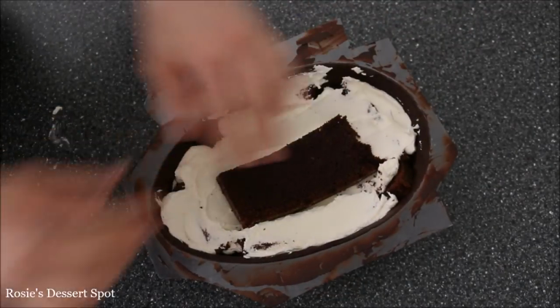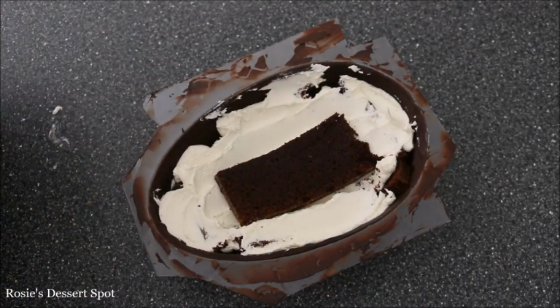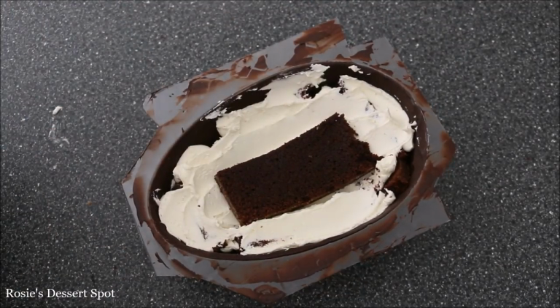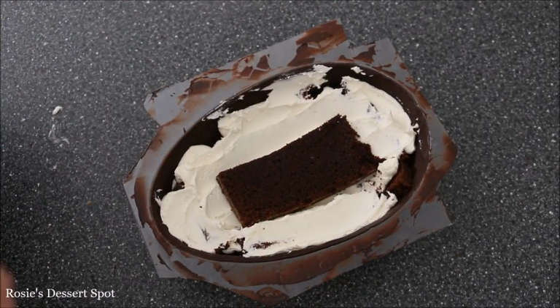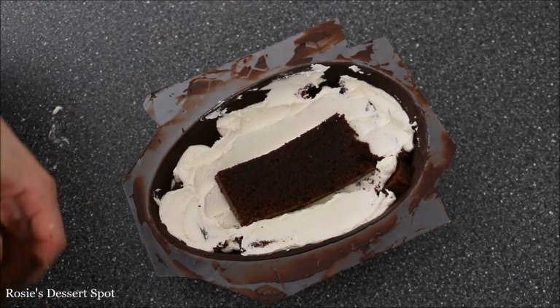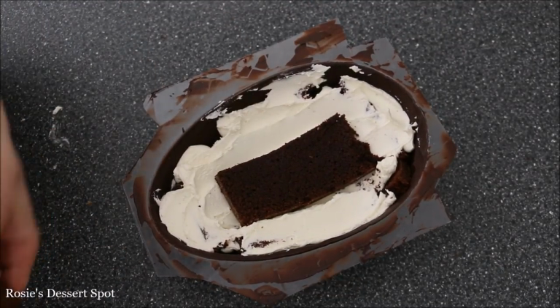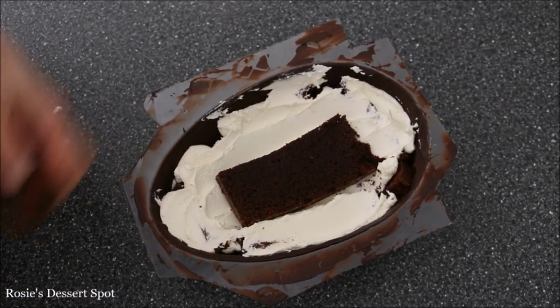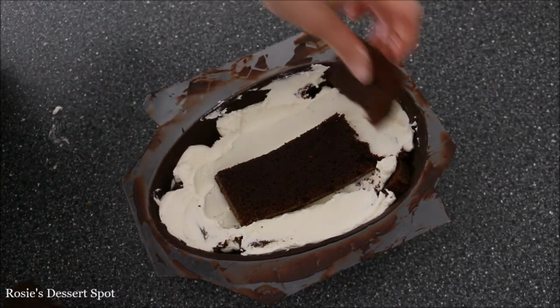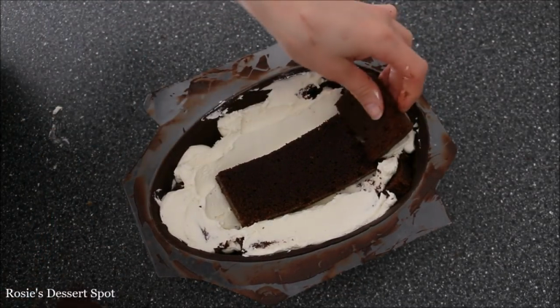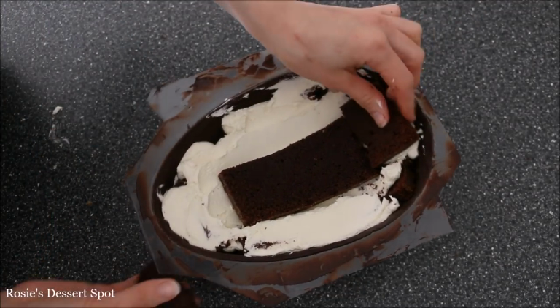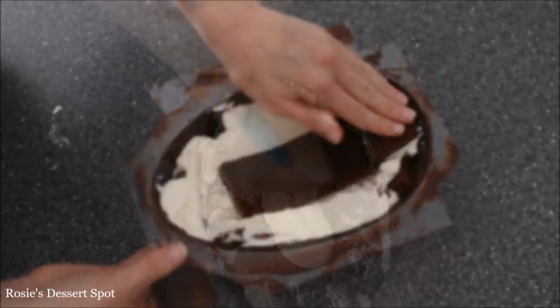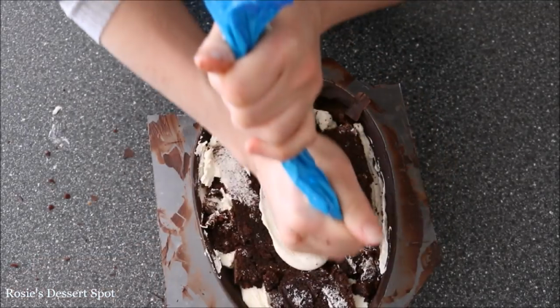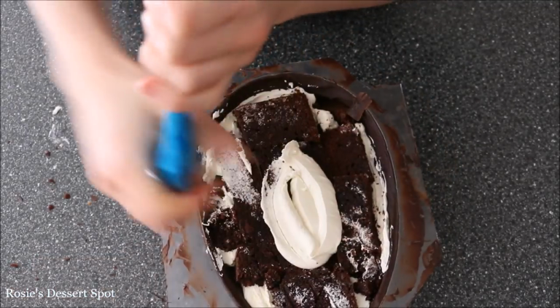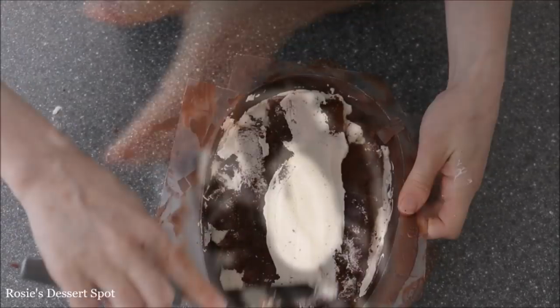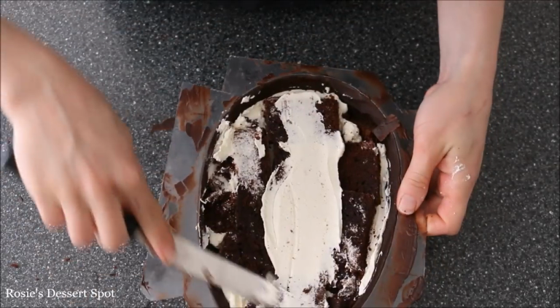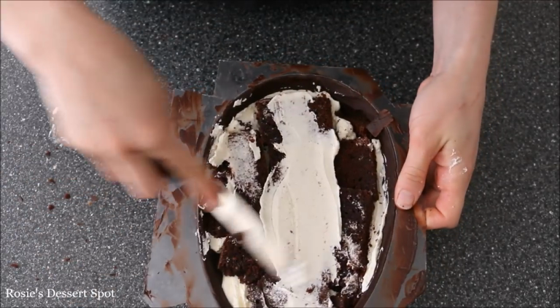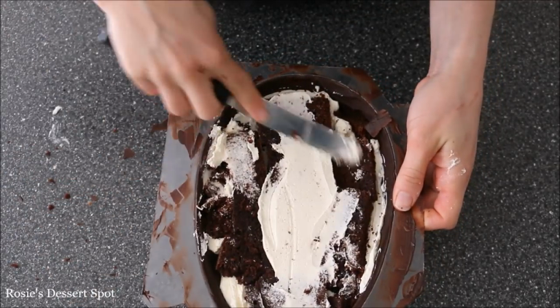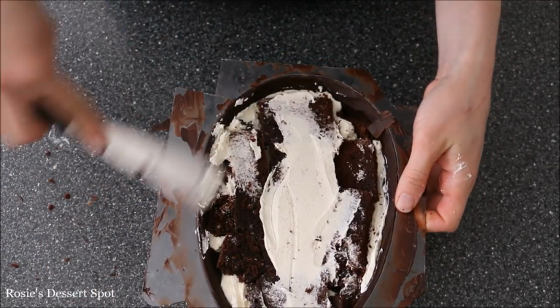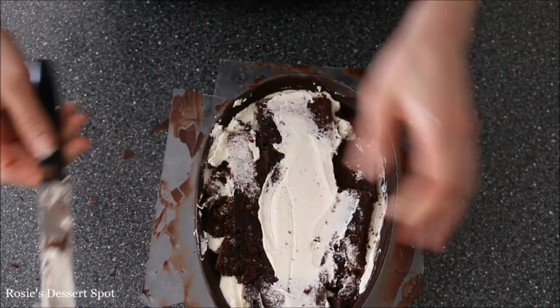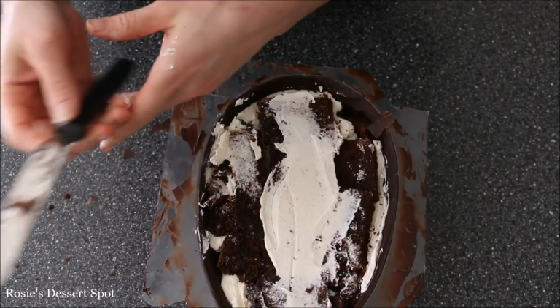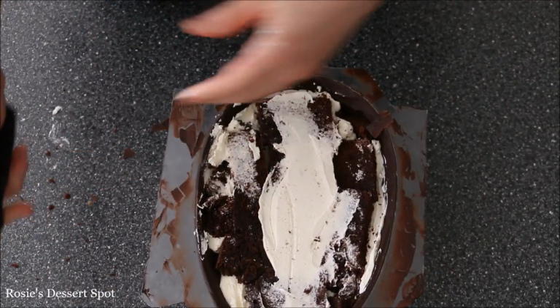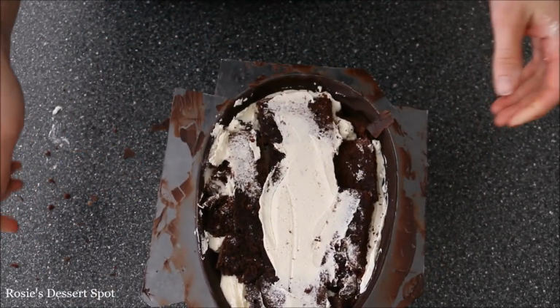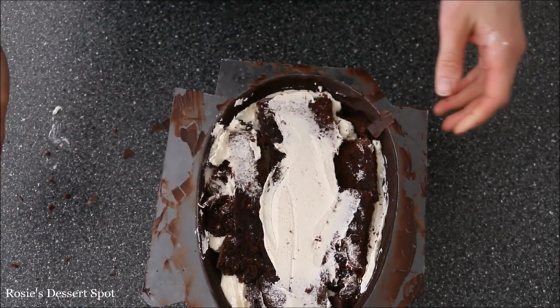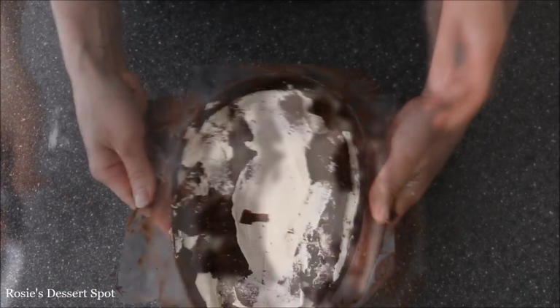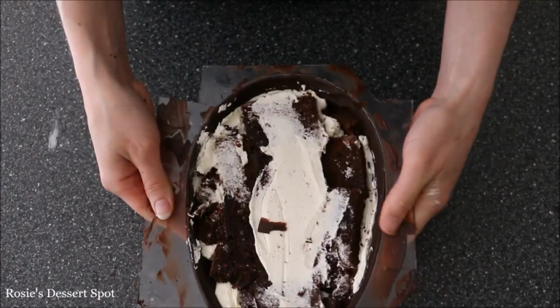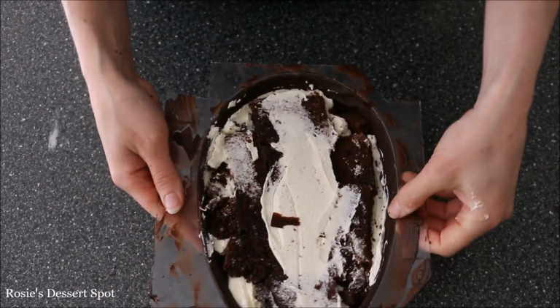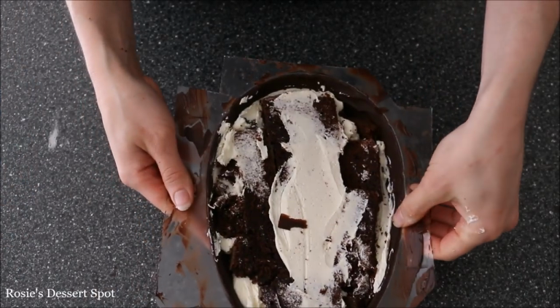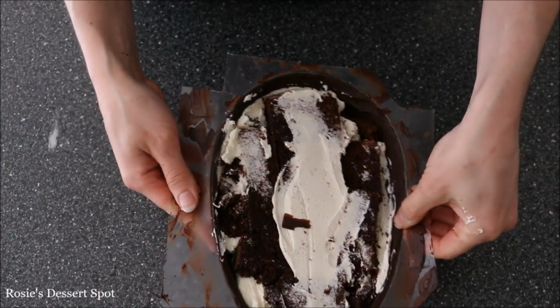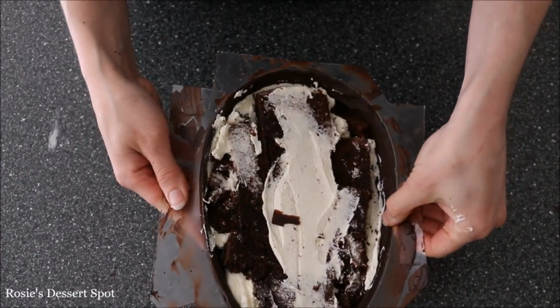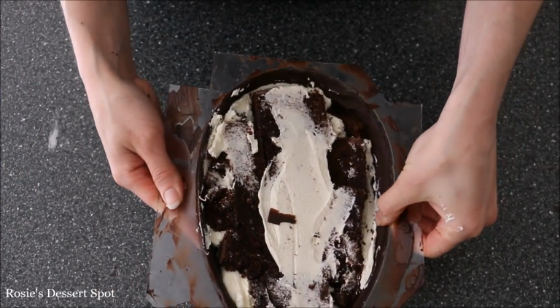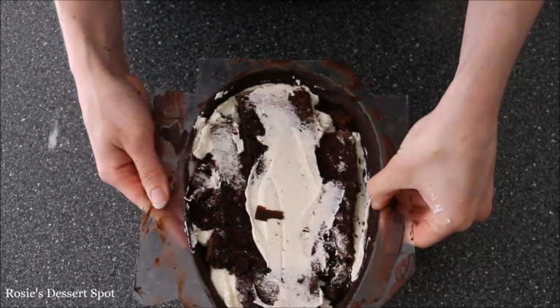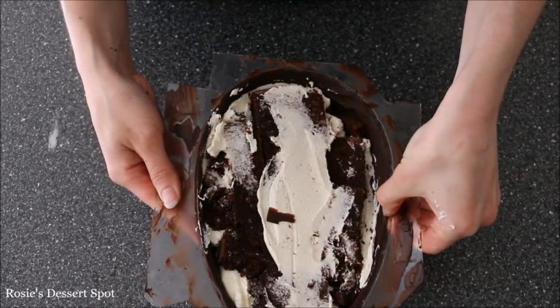Make sure that when you build your cake it doesn't come up and over the edge of your shell — you want it to sit underneath the rim level.